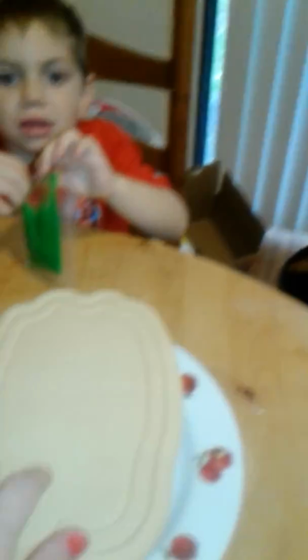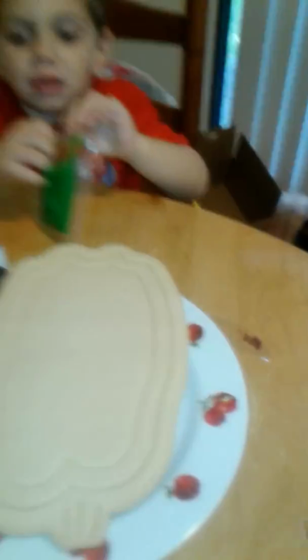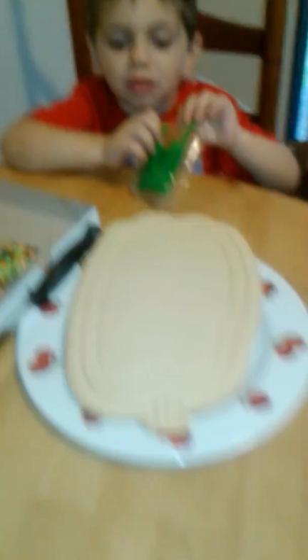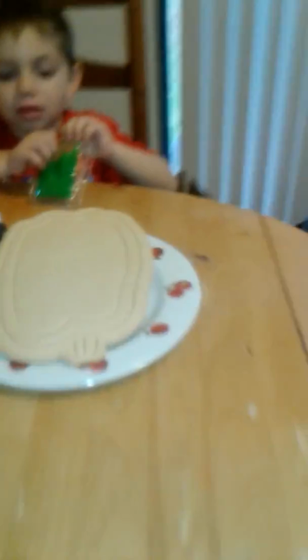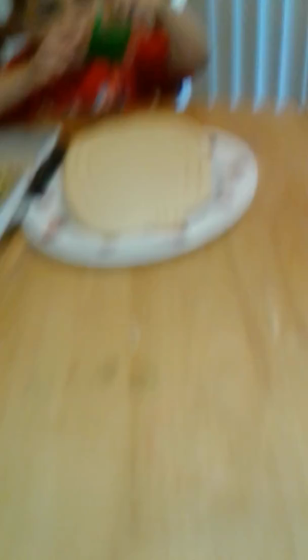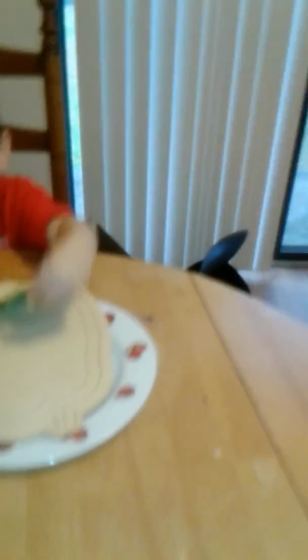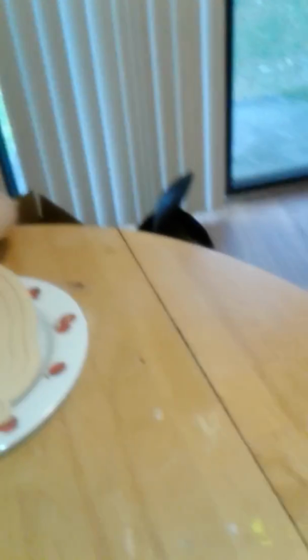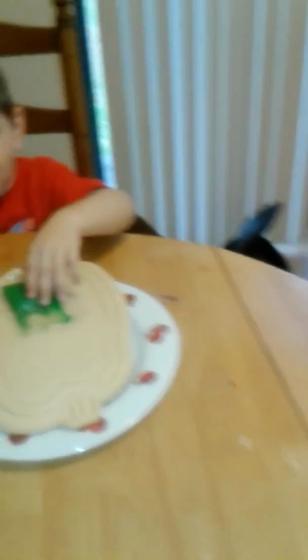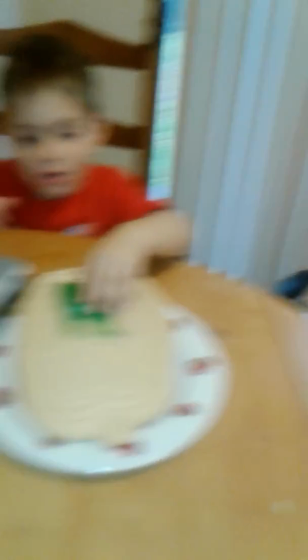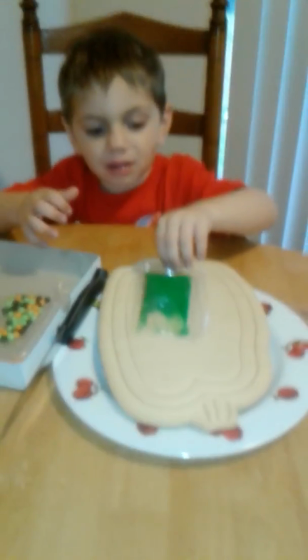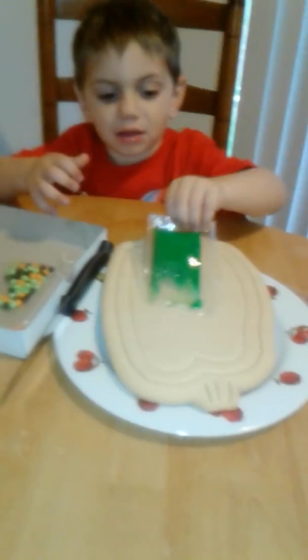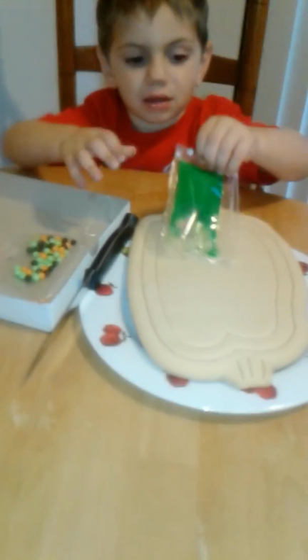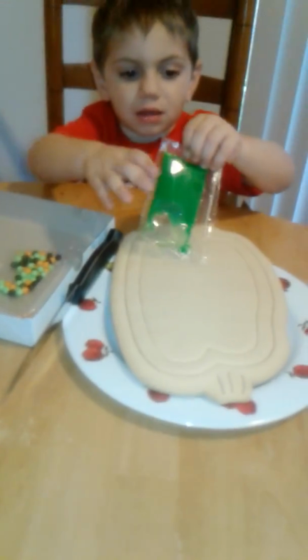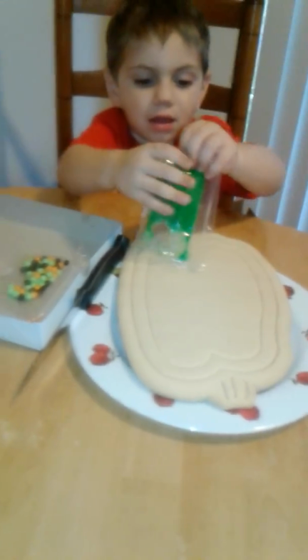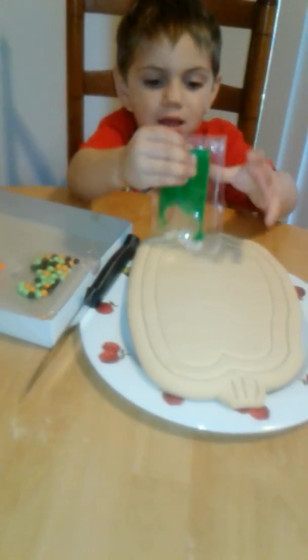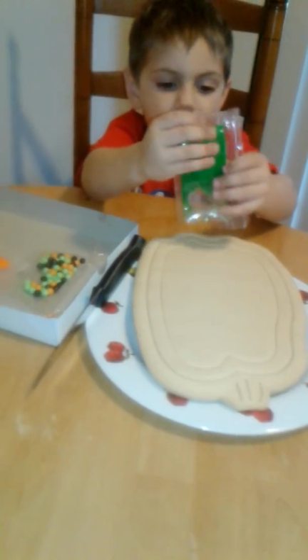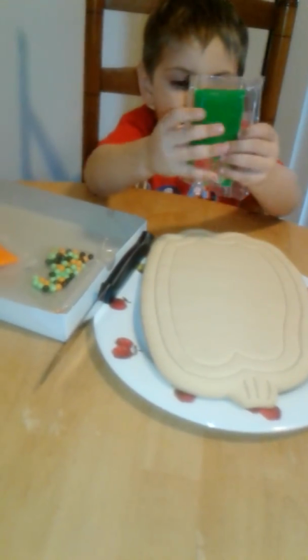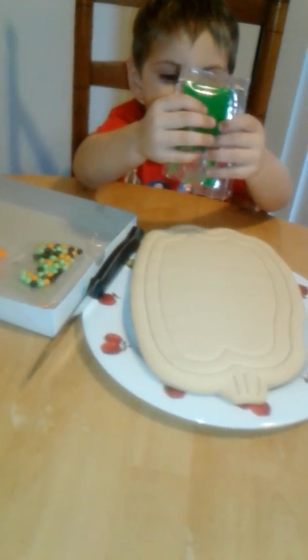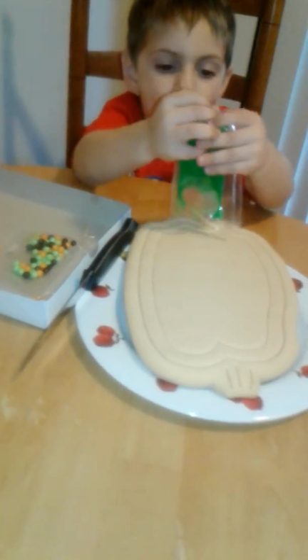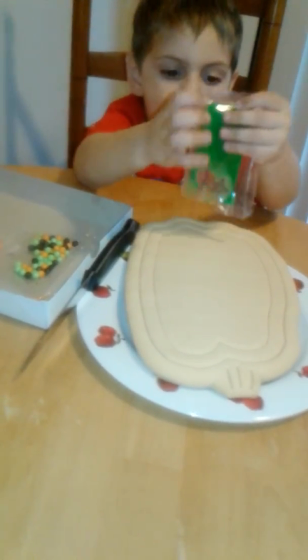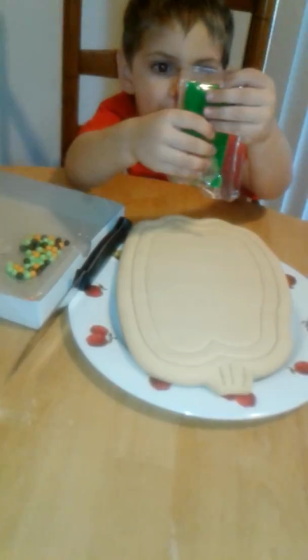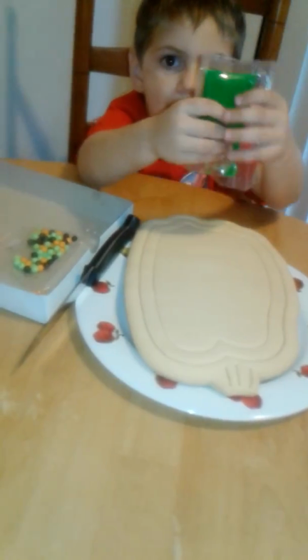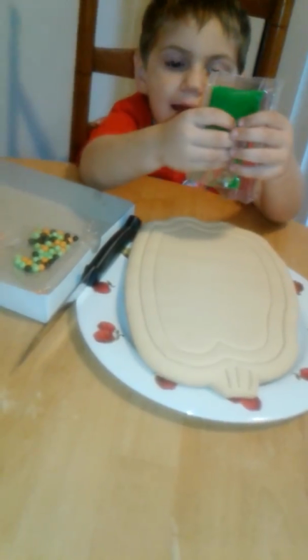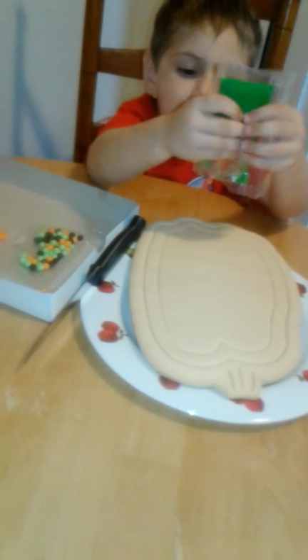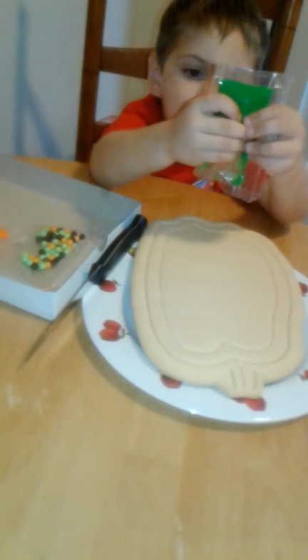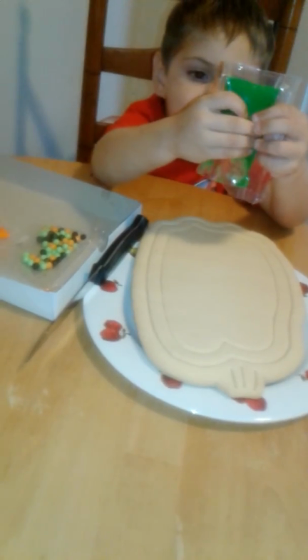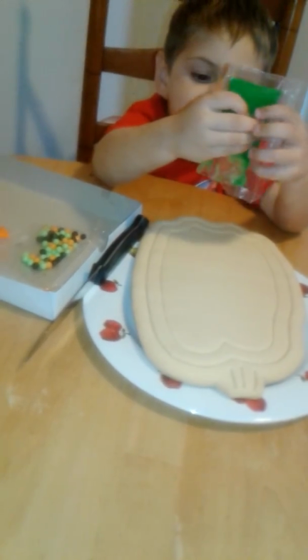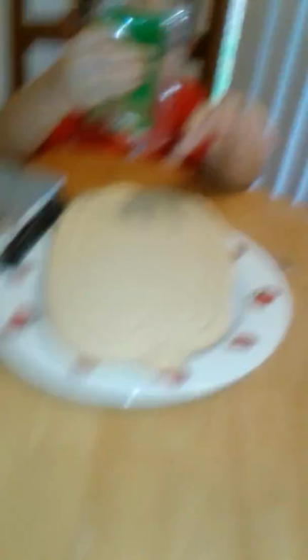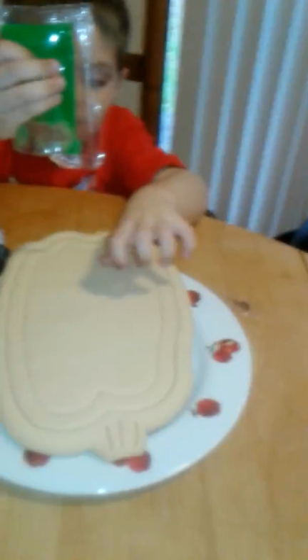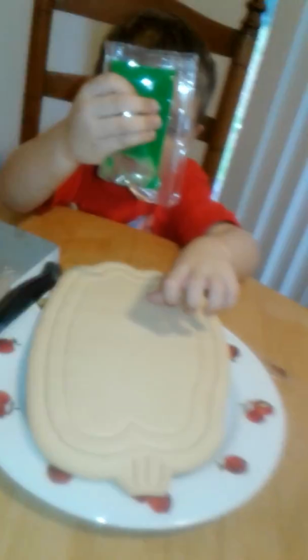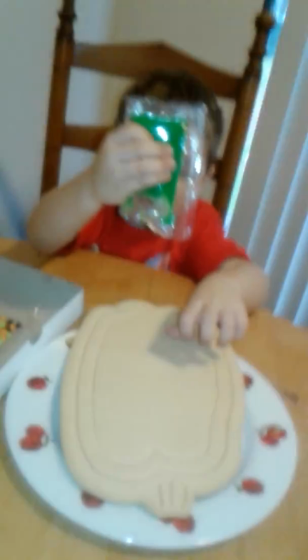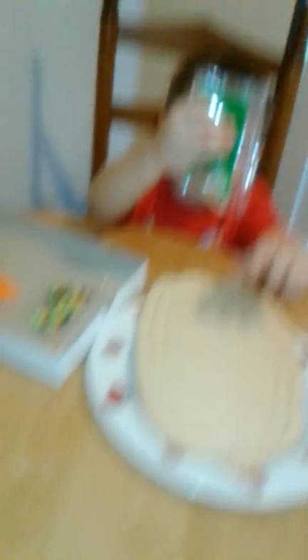You gotta put it on the pumpkin. Oh. Nope, you gotta squeeze it out. Wherever you want it on the pumpkin. Okay, right there. Yep. Right there.